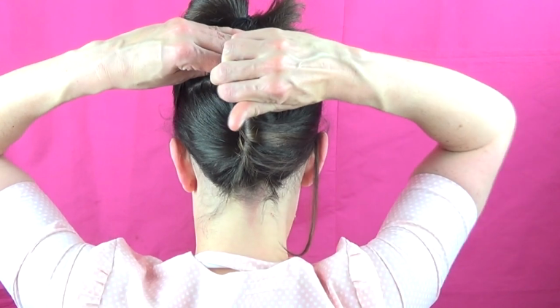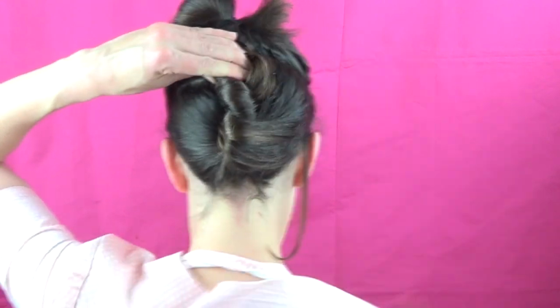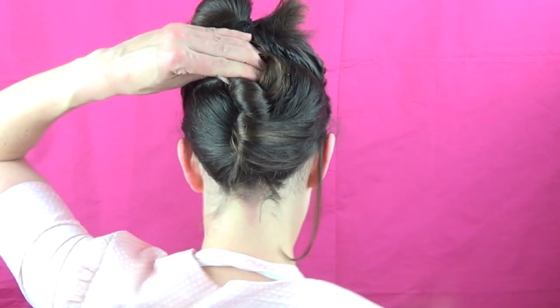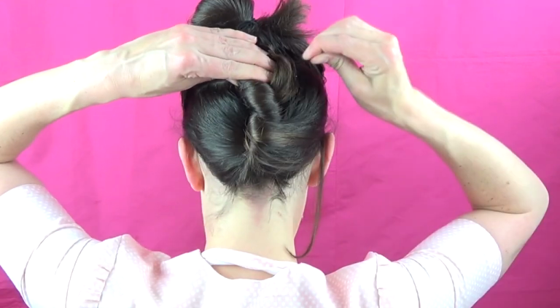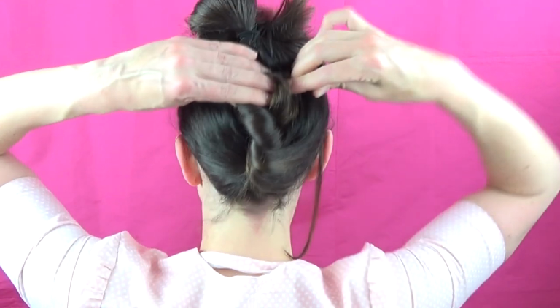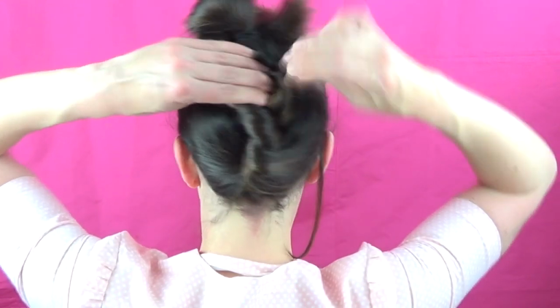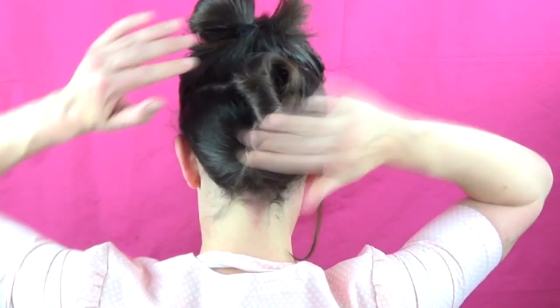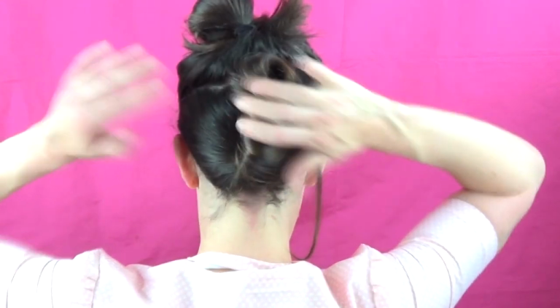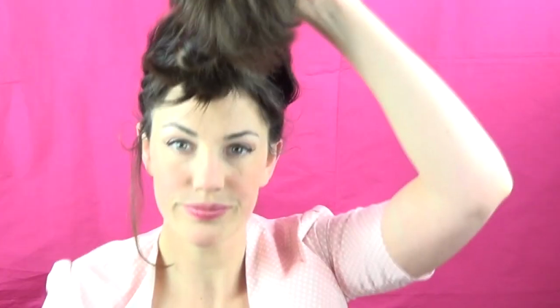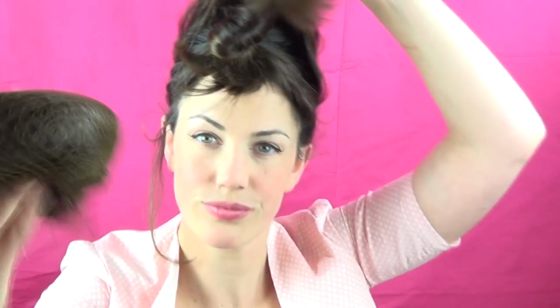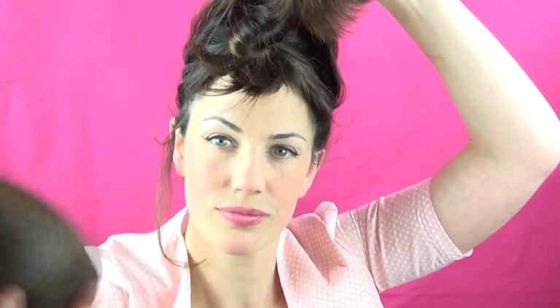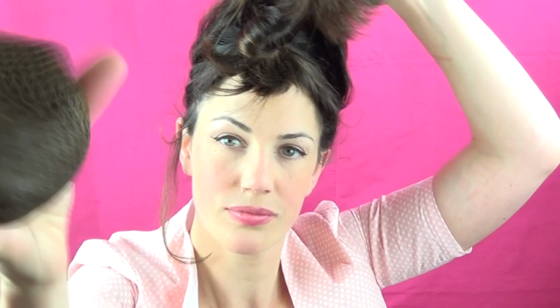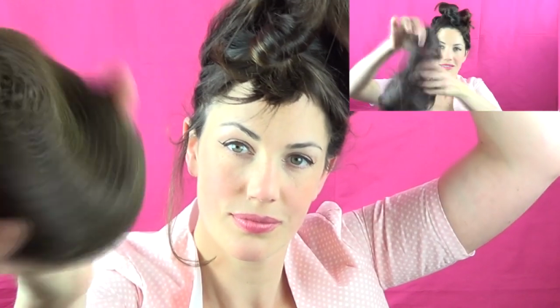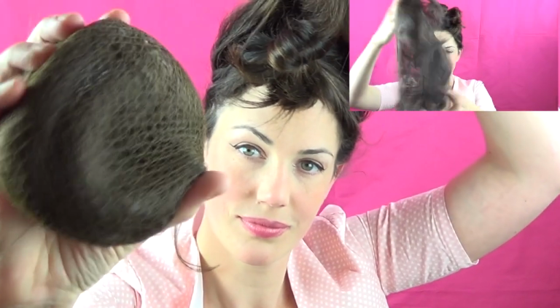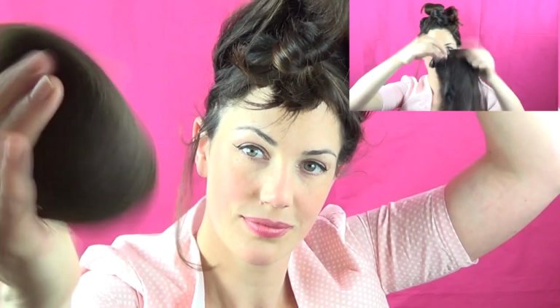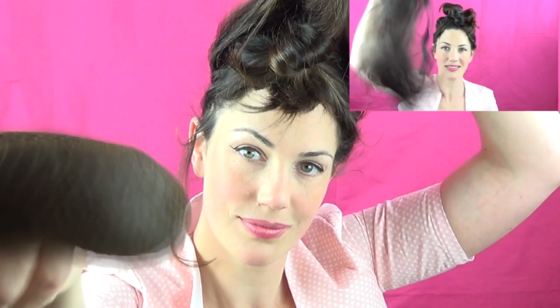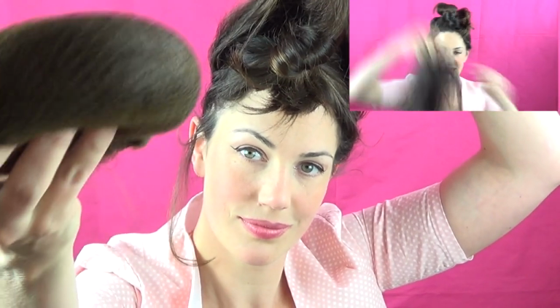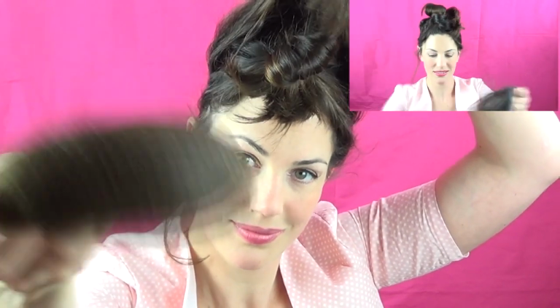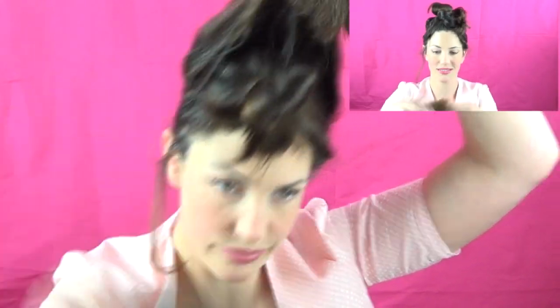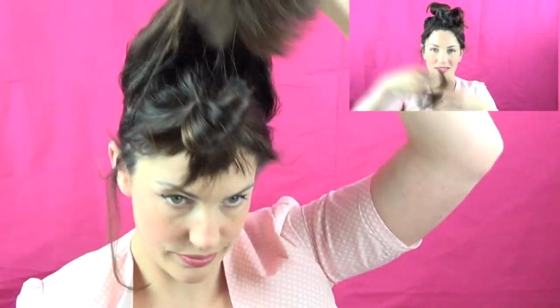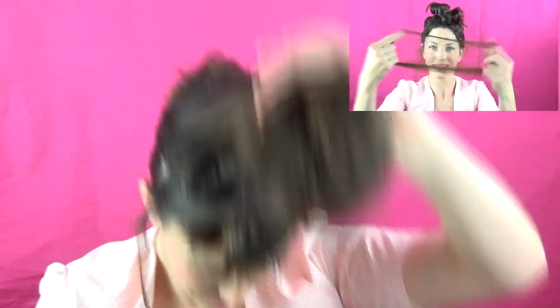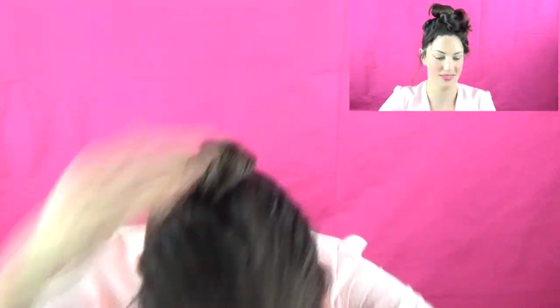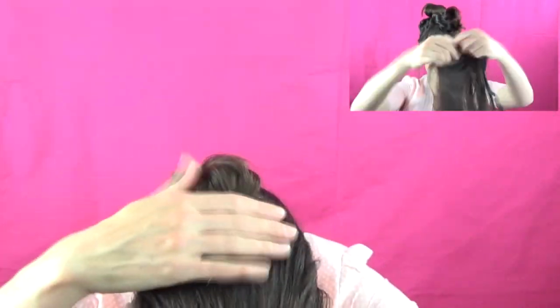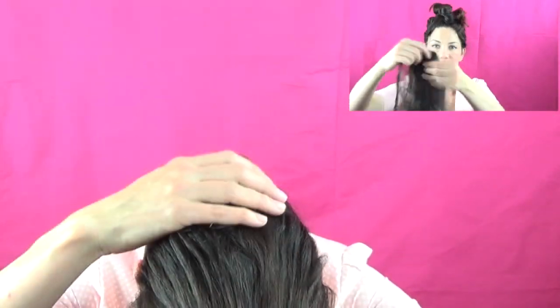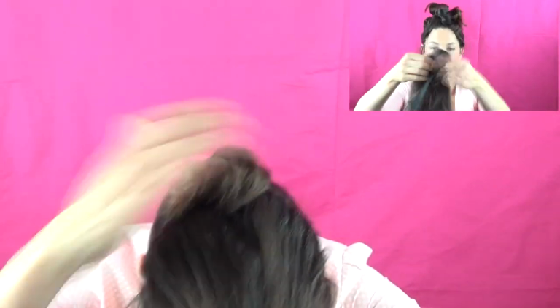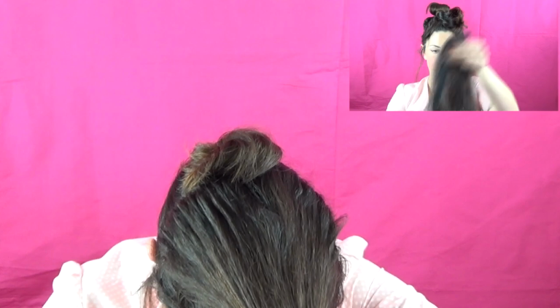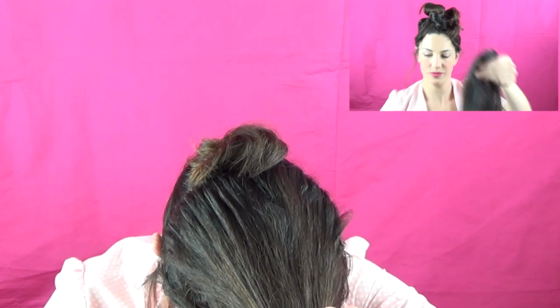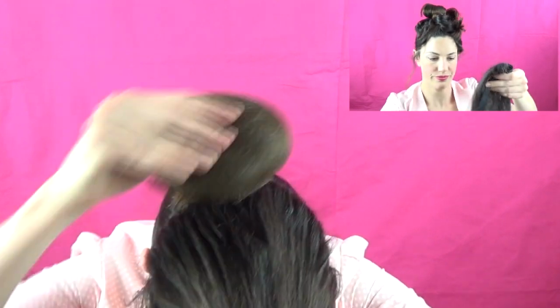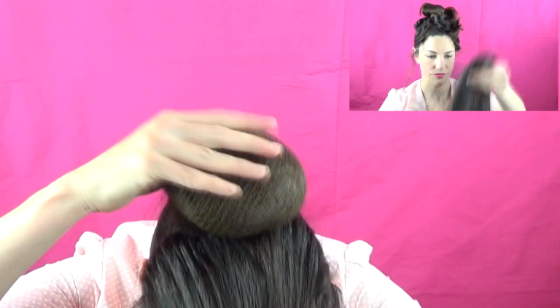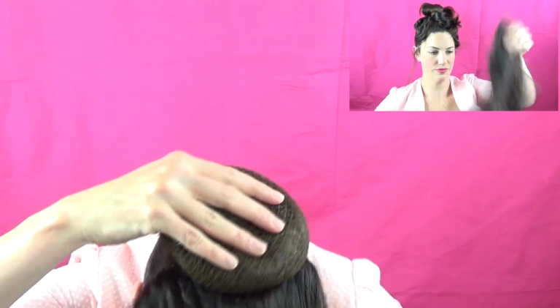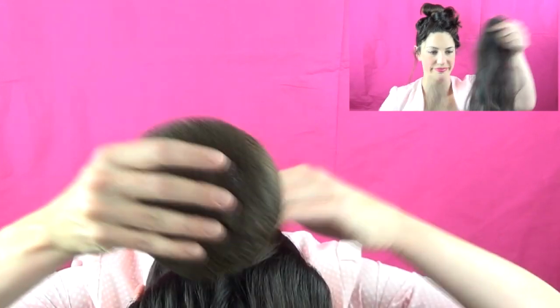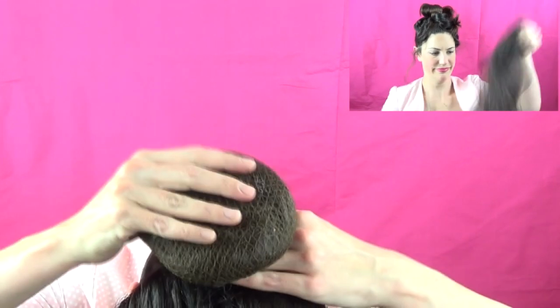And this gets all the frizzy ends out of the way. Now you can just leave it like this, but for this style we're going to be covering it in a filler. This is why it's a no-tease style — you need to get volume somewhere.